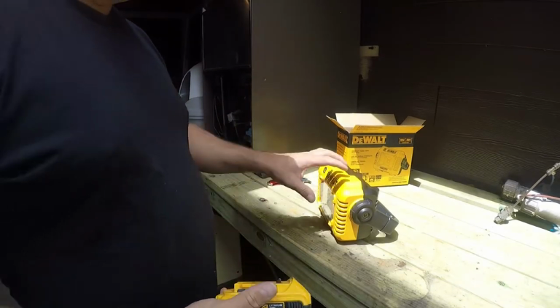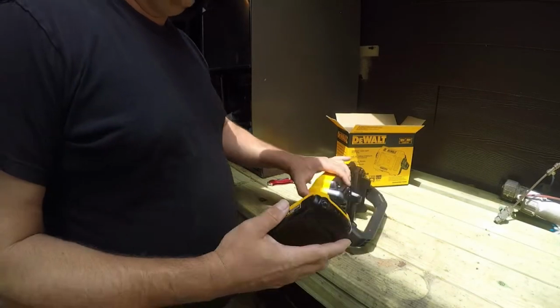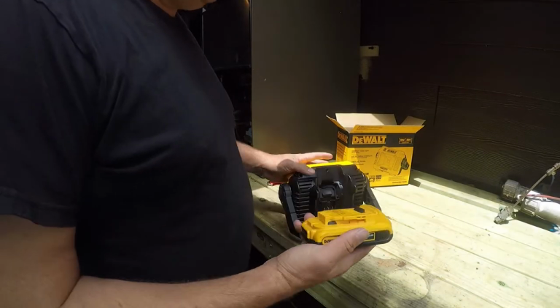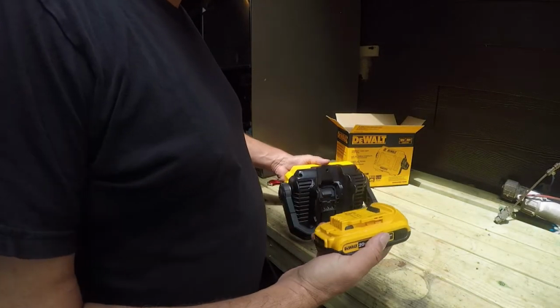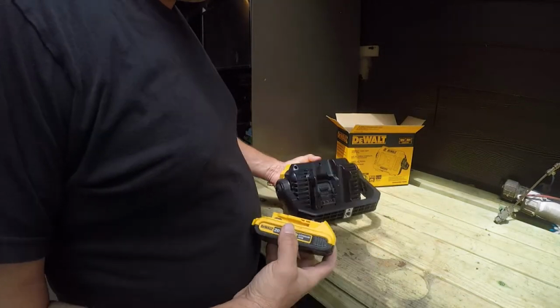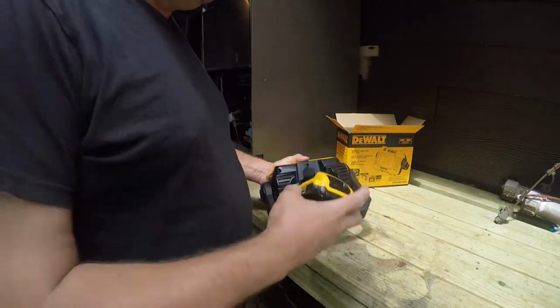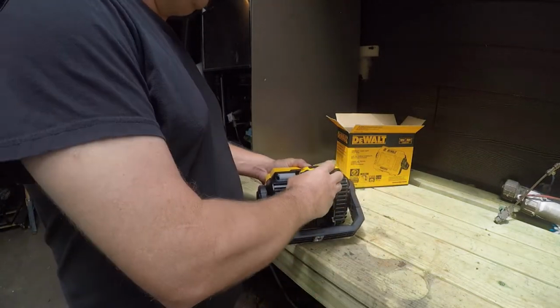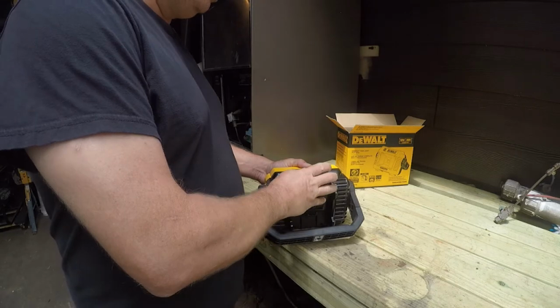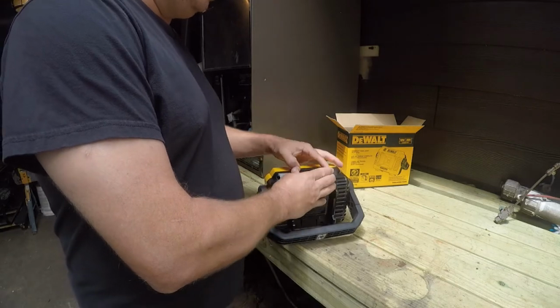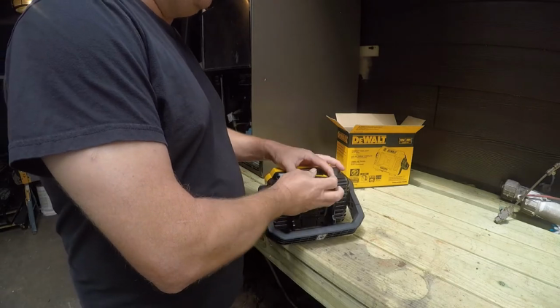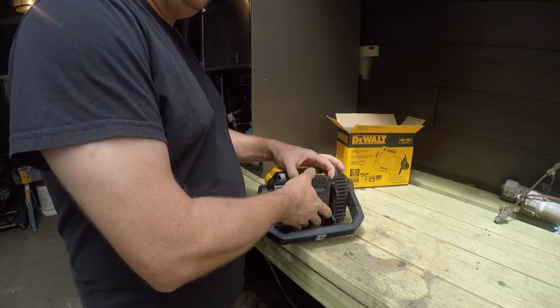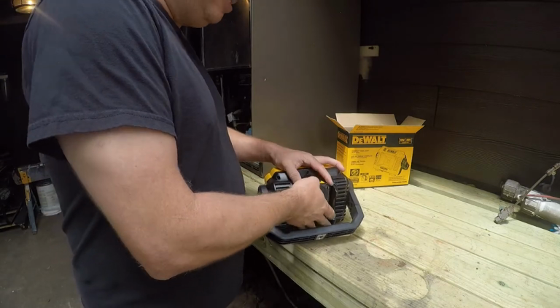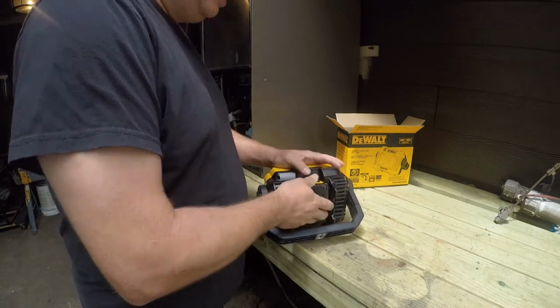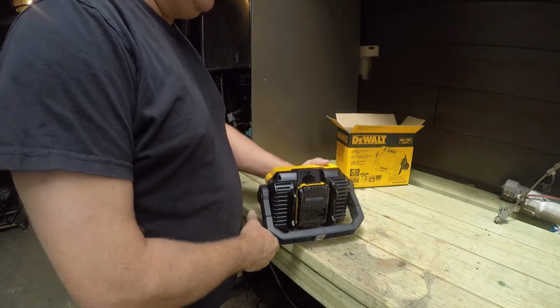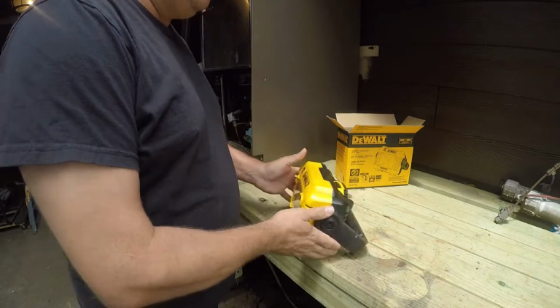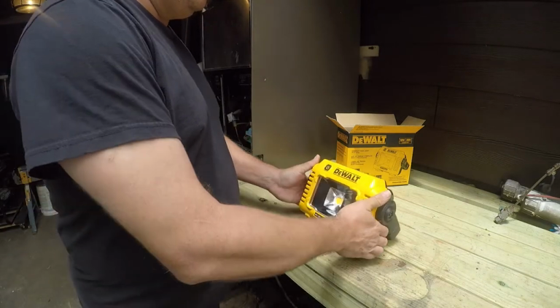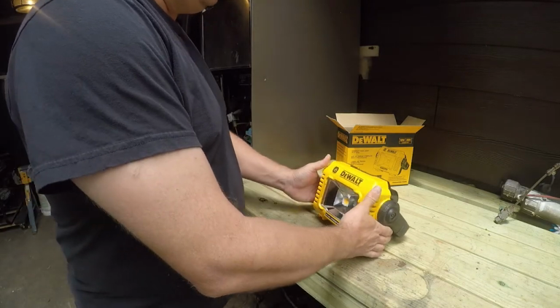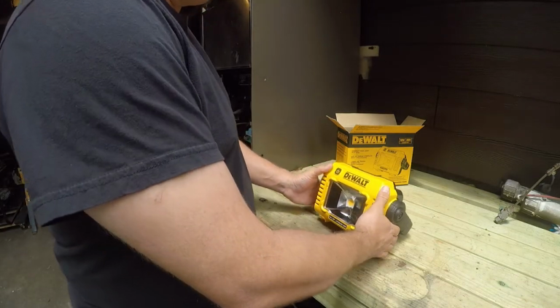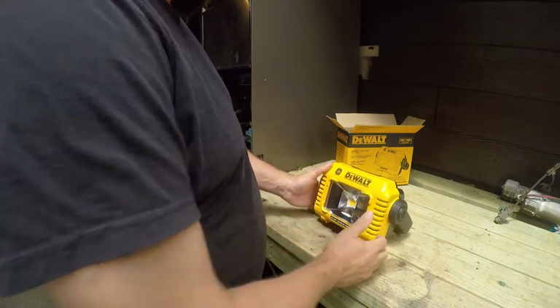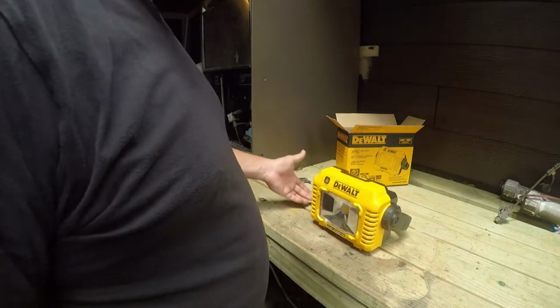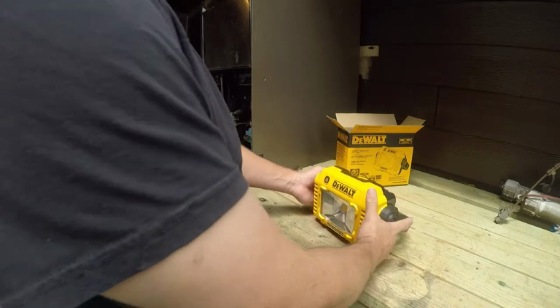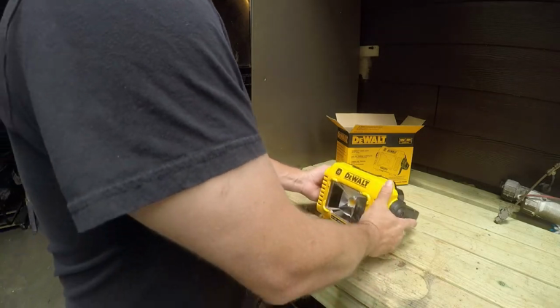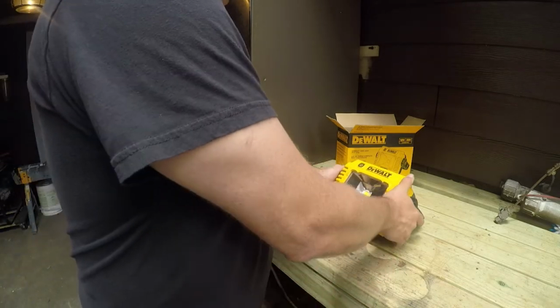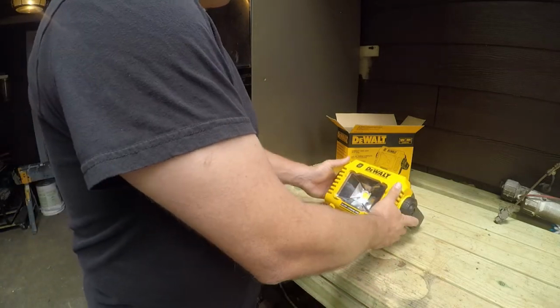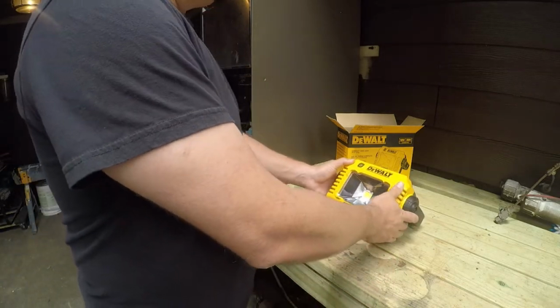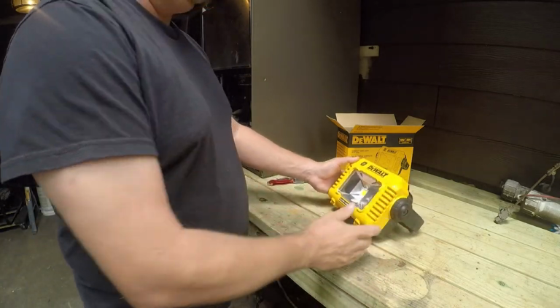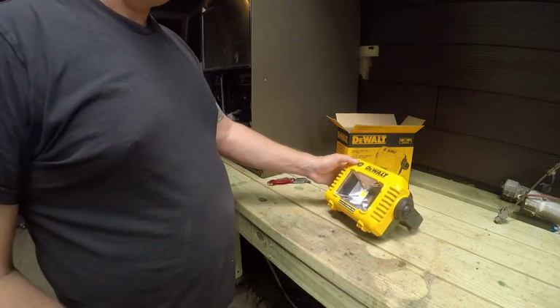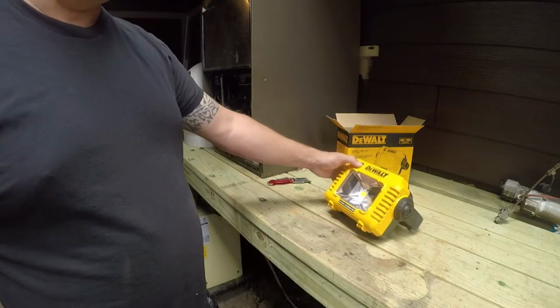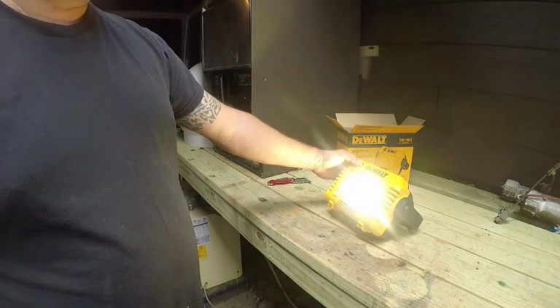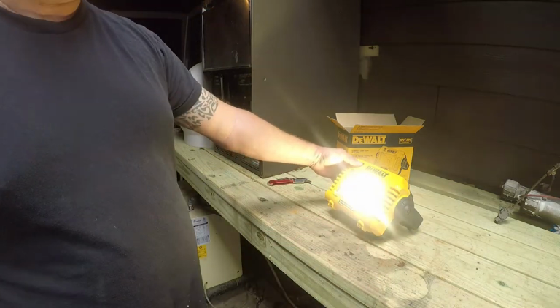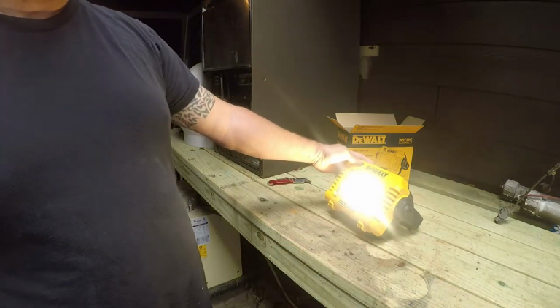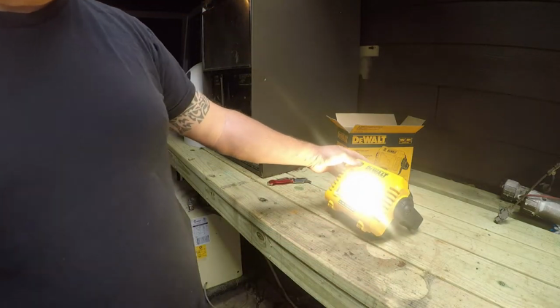I've got a whole fleet of these — I've had them for going on eight years now. The only tool that's really truly disappointed me was the angle grinder. Holy crap, that's bright.